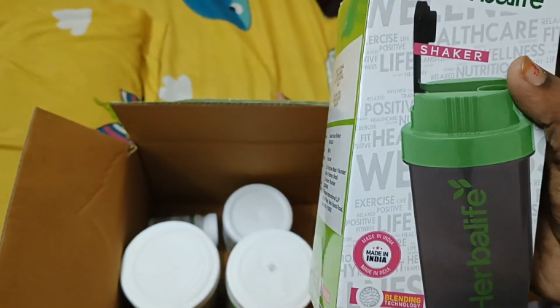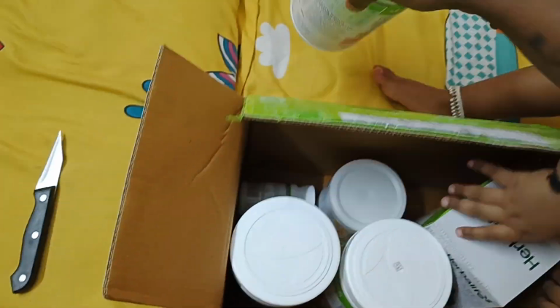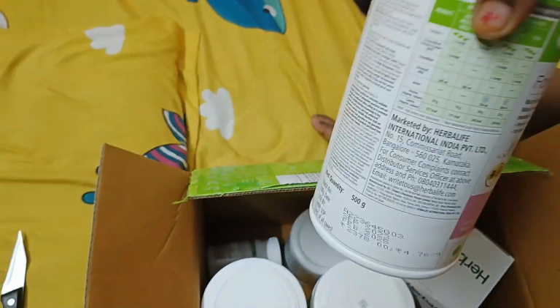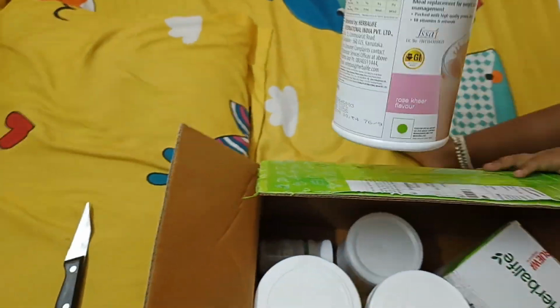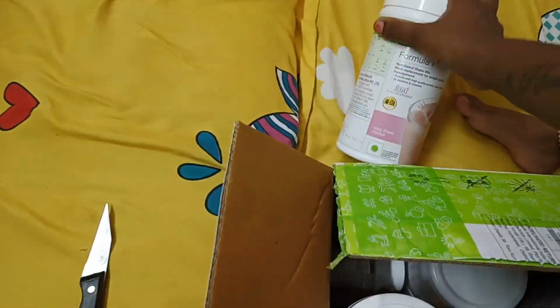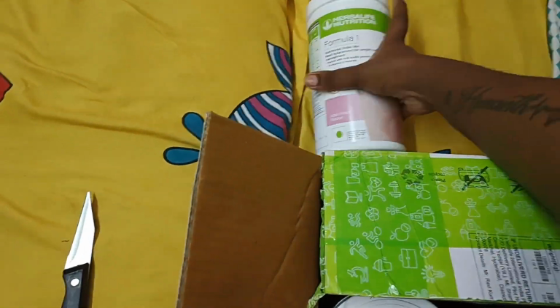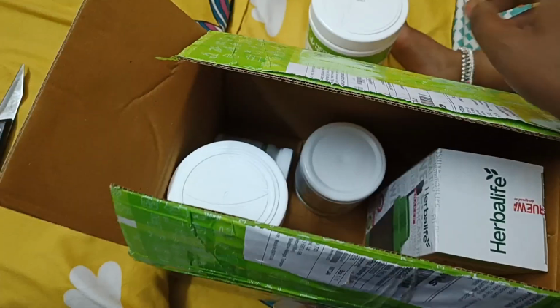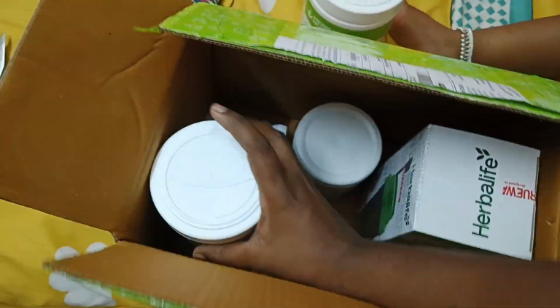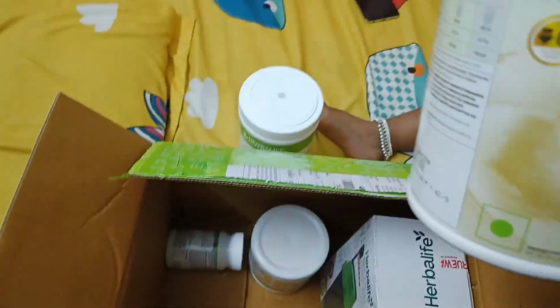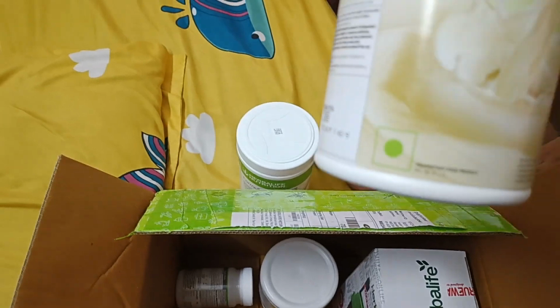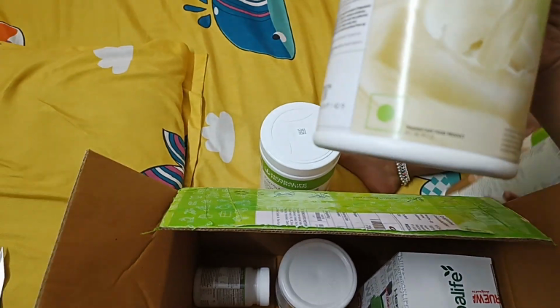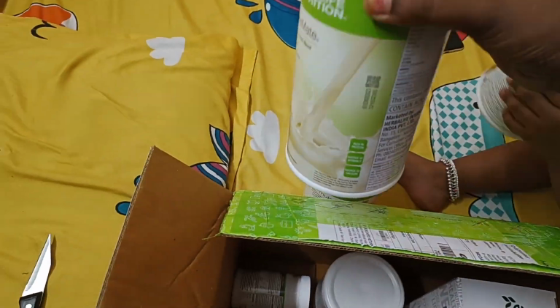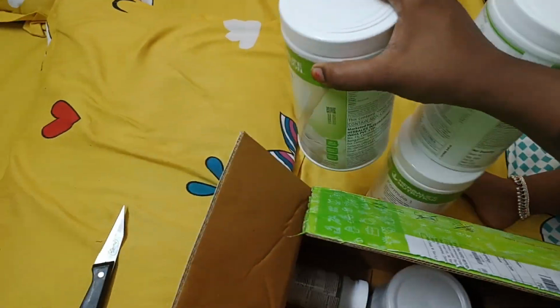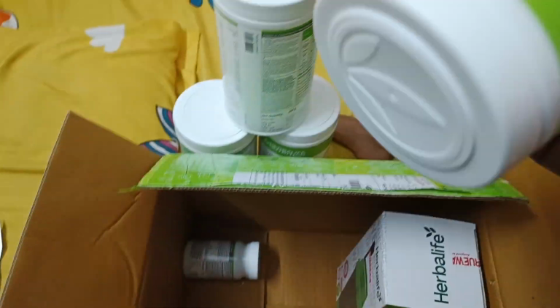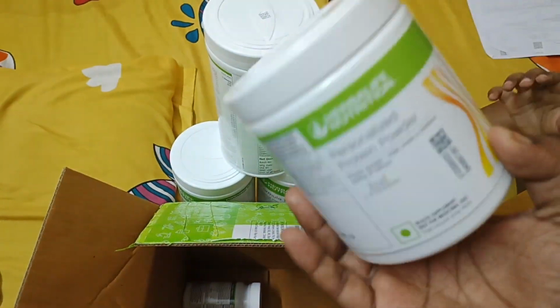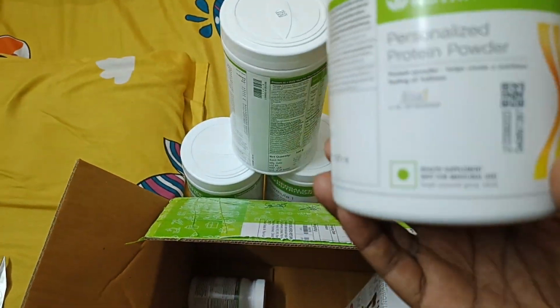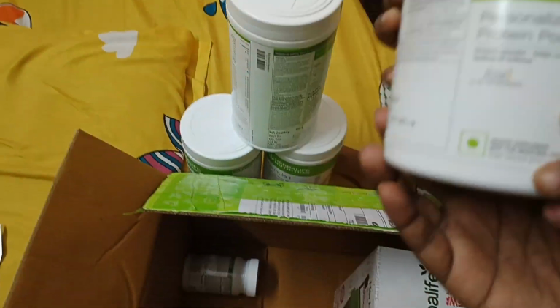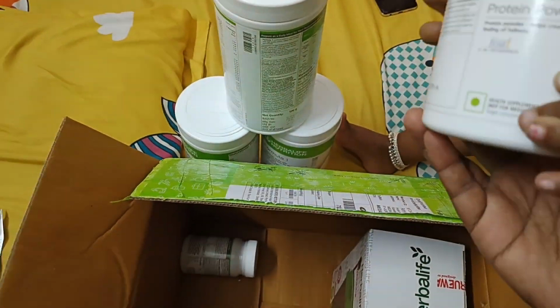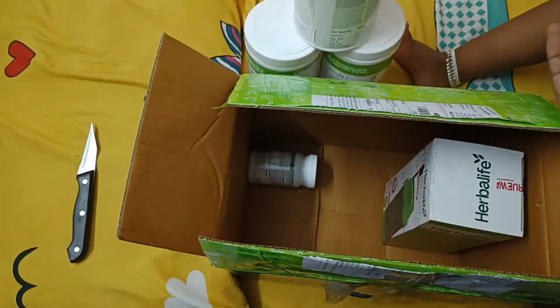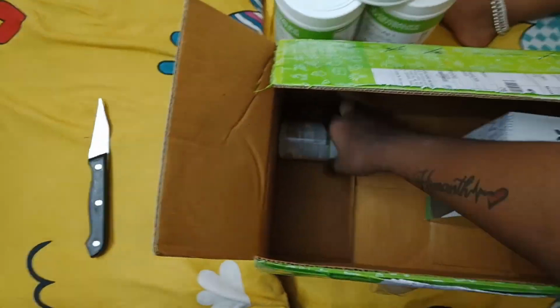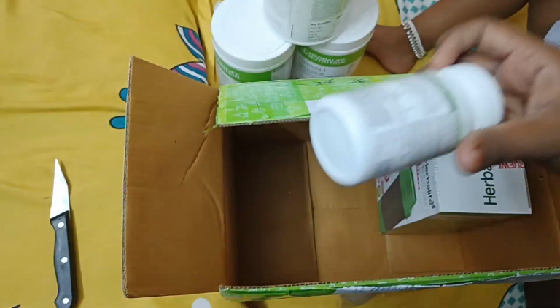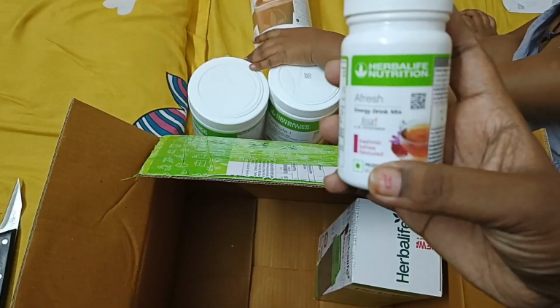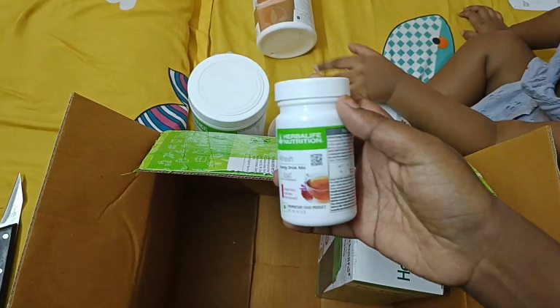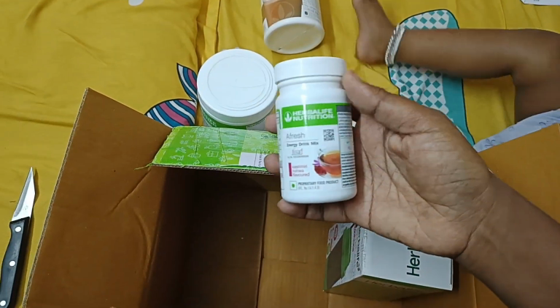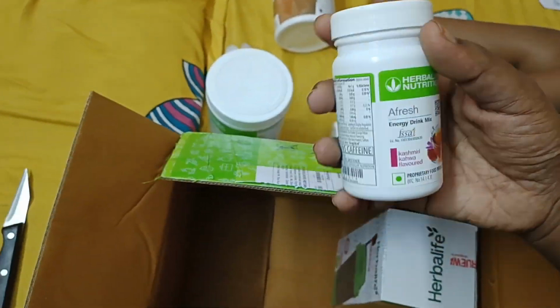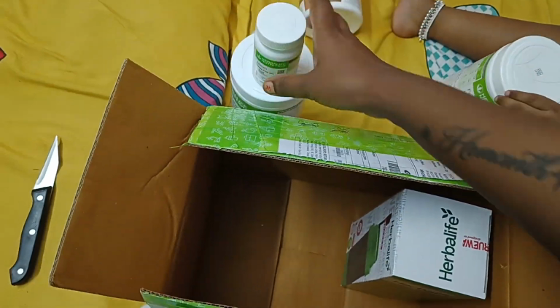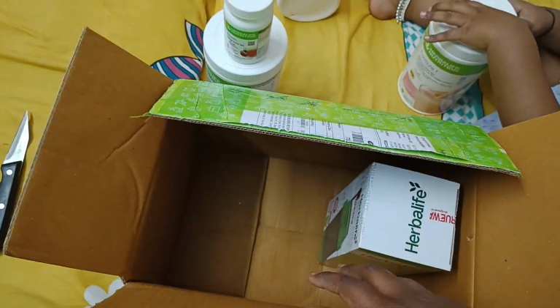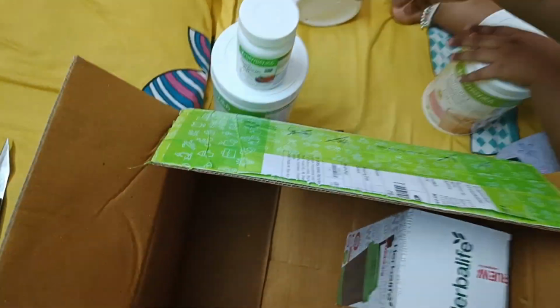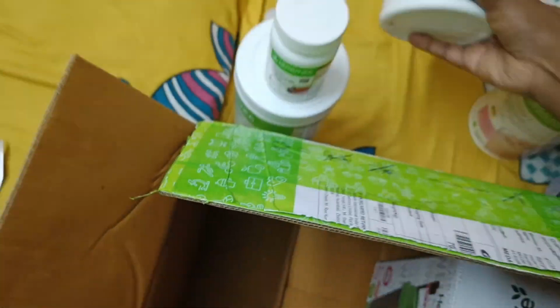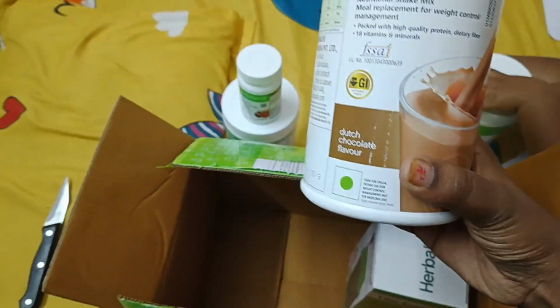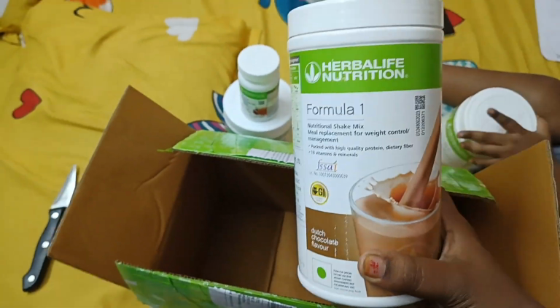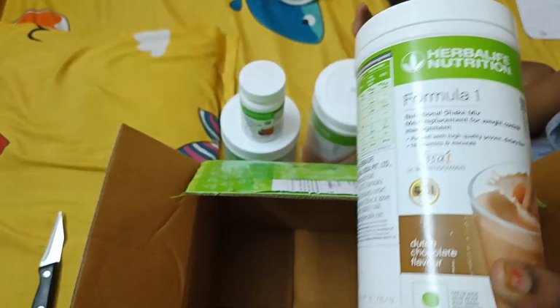Next is Formula 1 — you get the rose kit, and this is a protein powder. It is fresh, and you can get it in chocolate flavor.